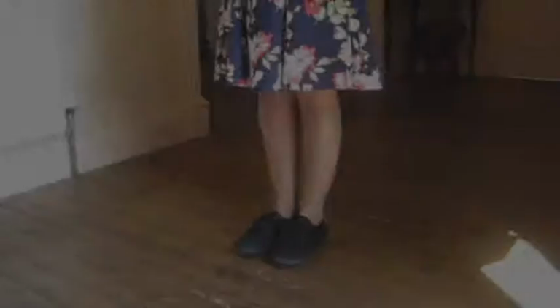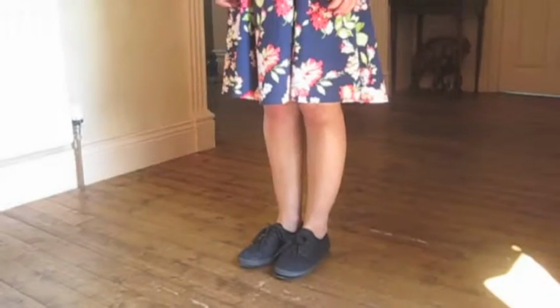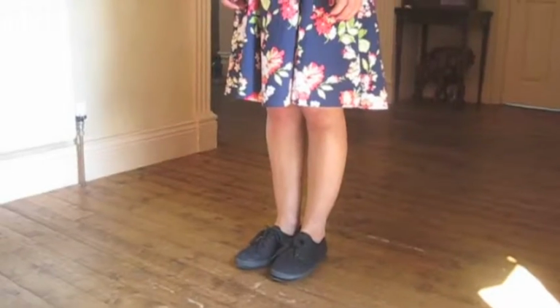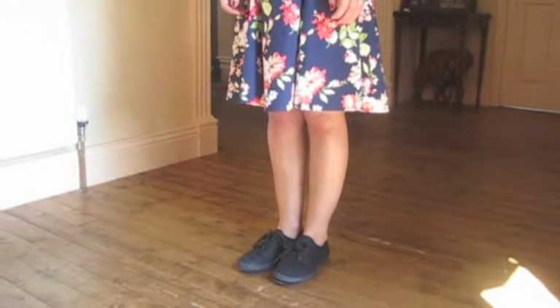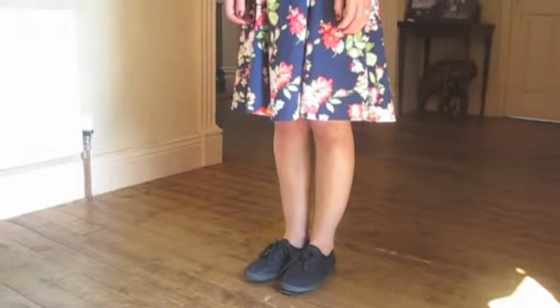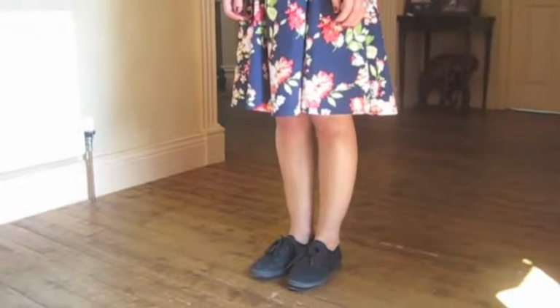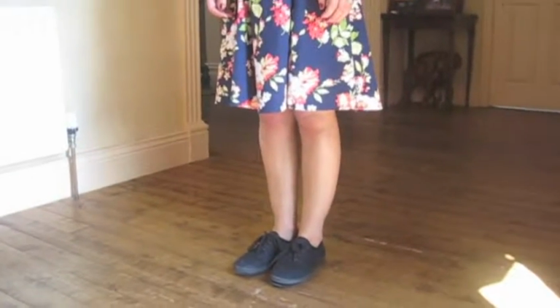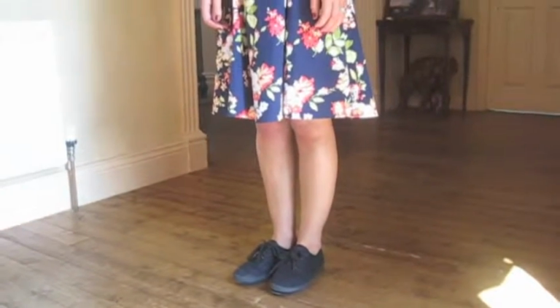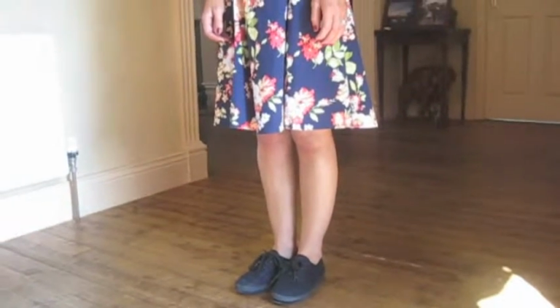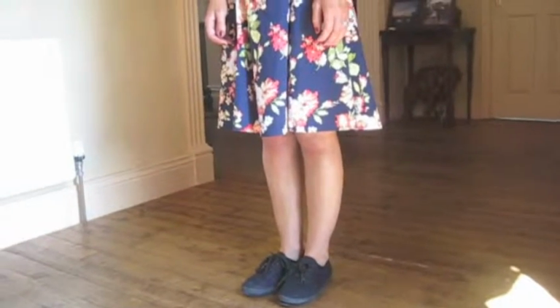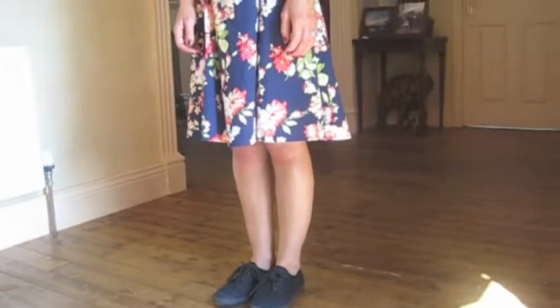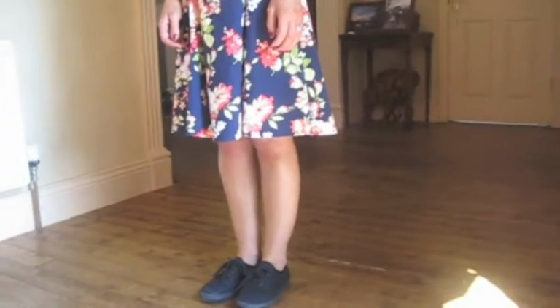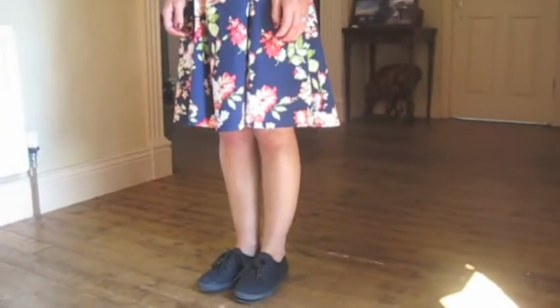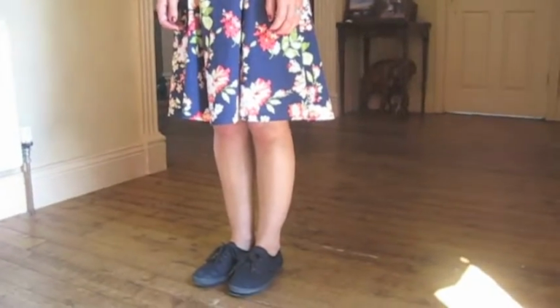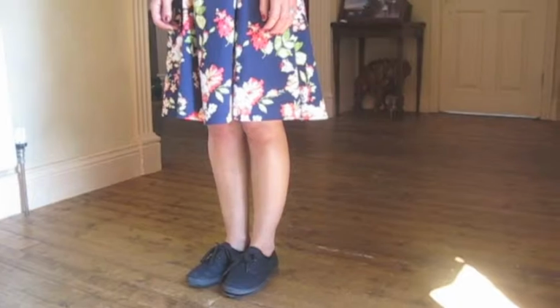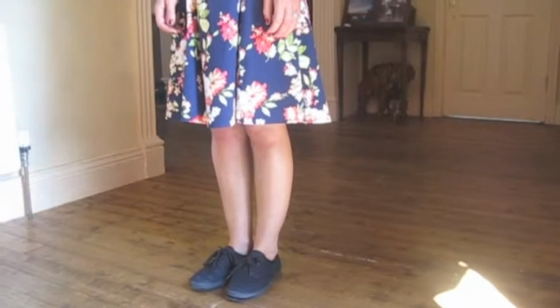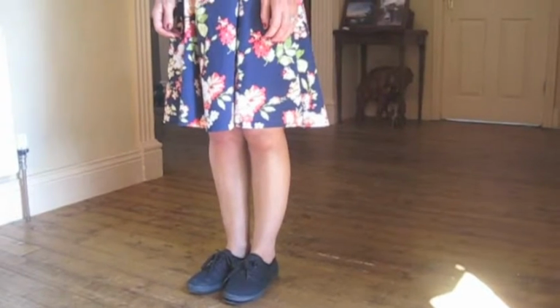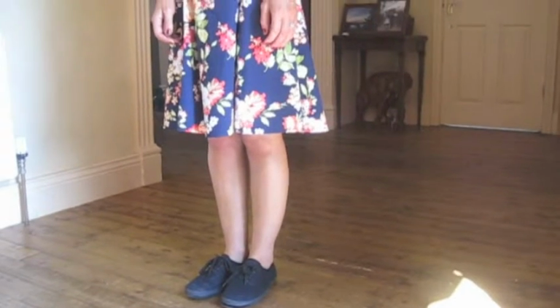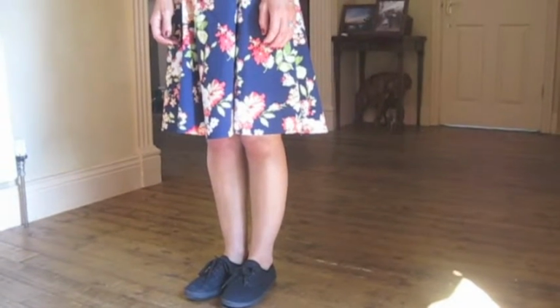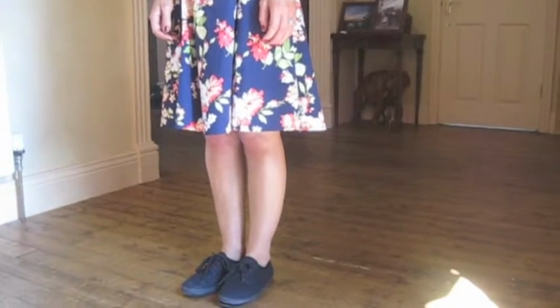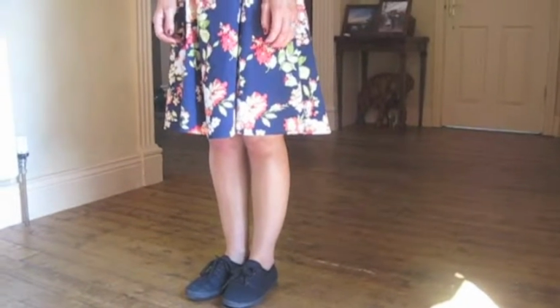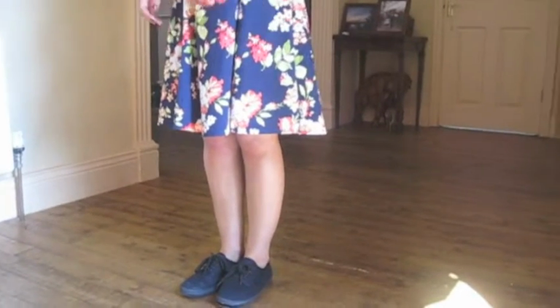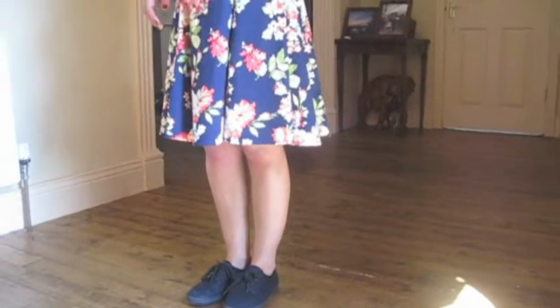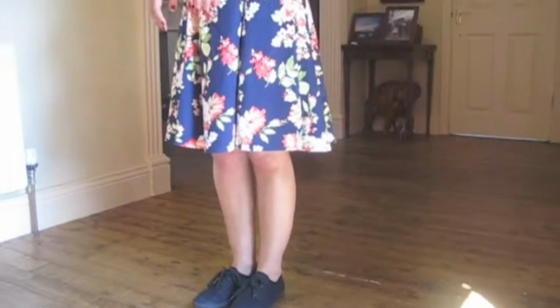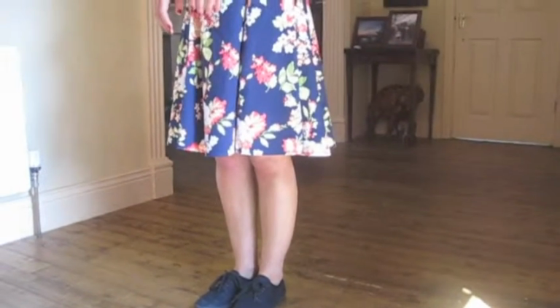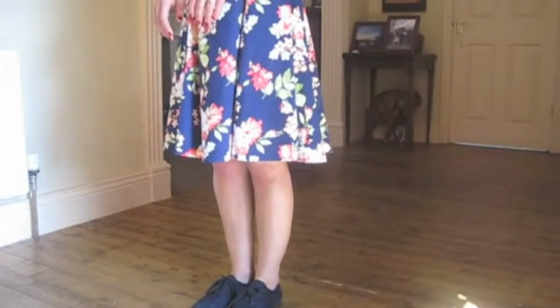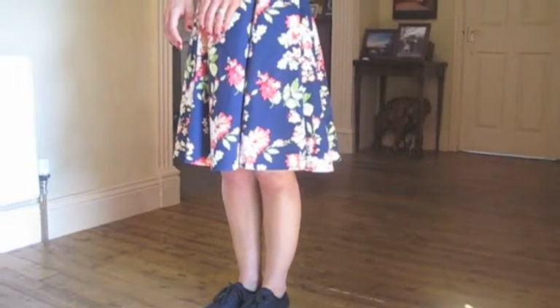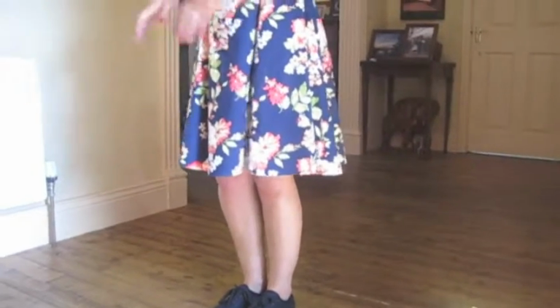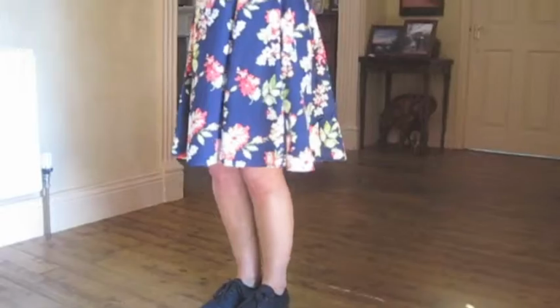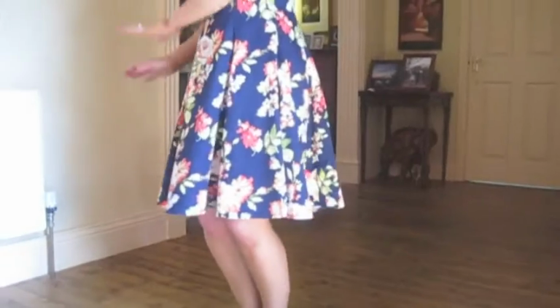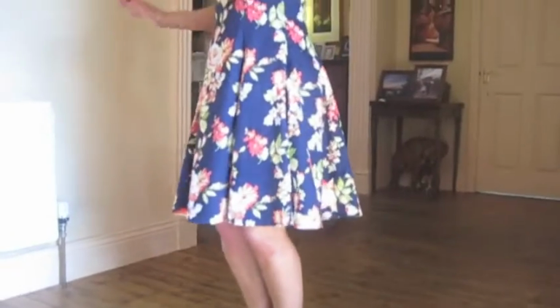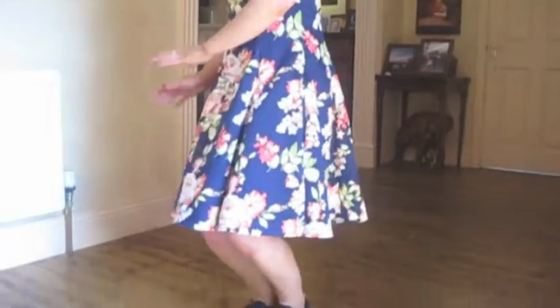Sarah's now going to practice the triple step, but before doing actual triple steps, Sarah, you're going to do your basketball practice. So first of all, without any footwork, just the whole body. Basketball.